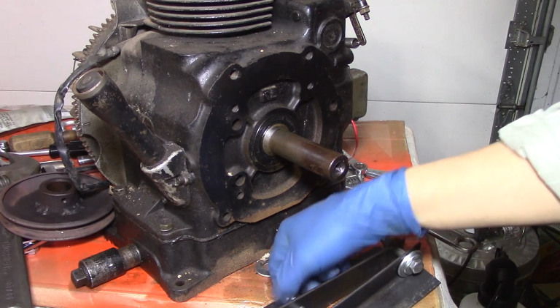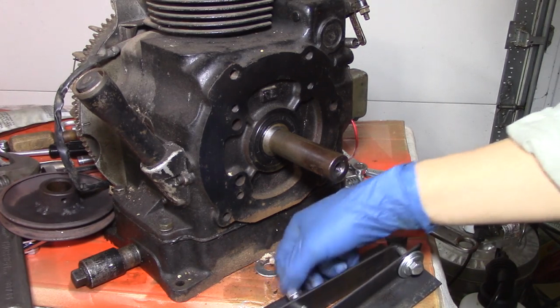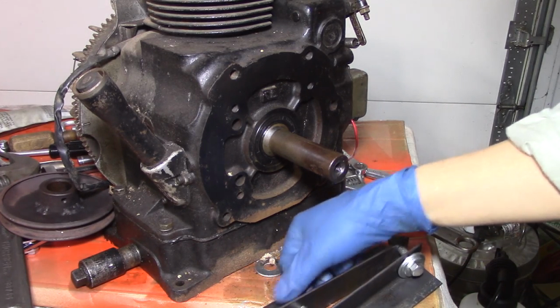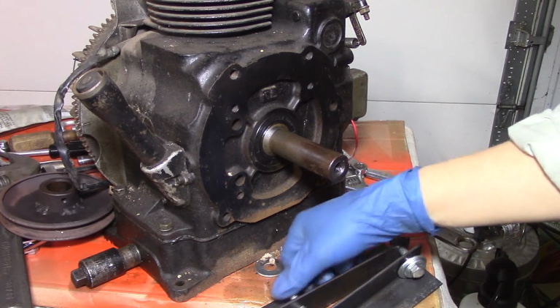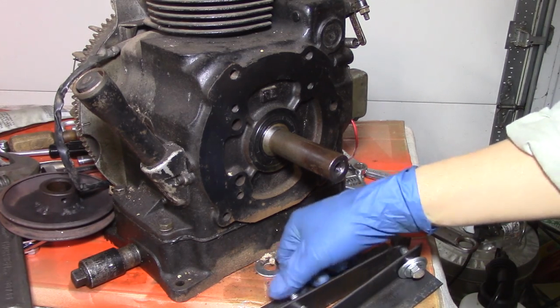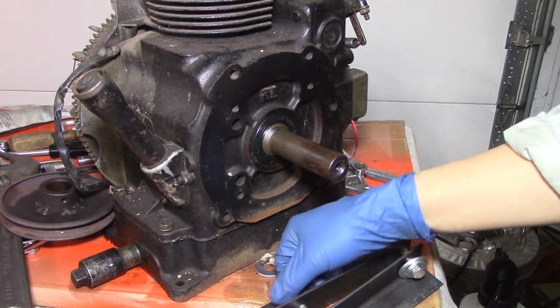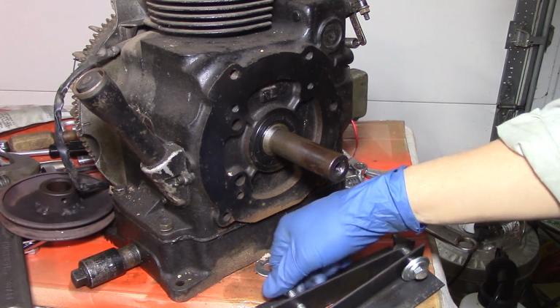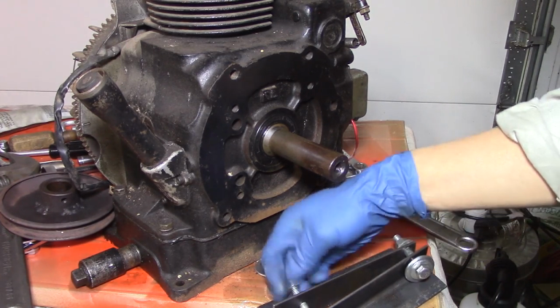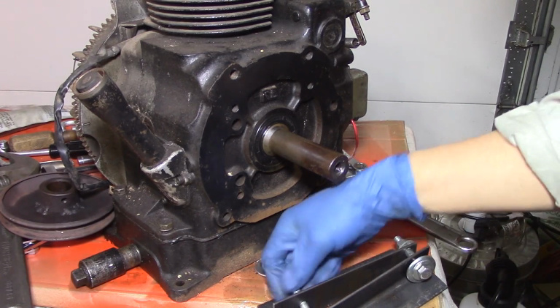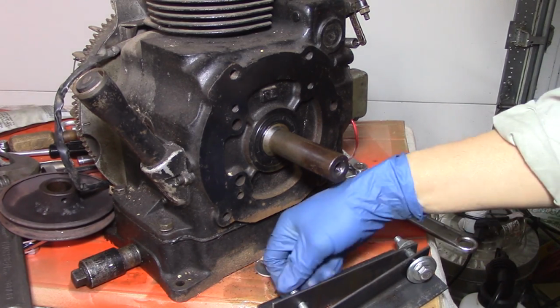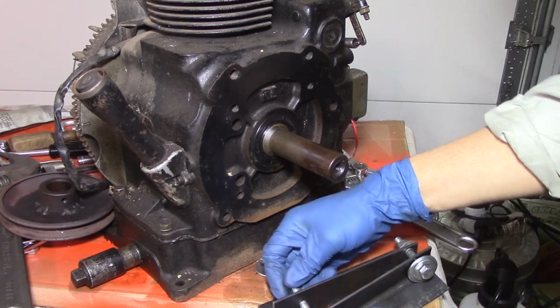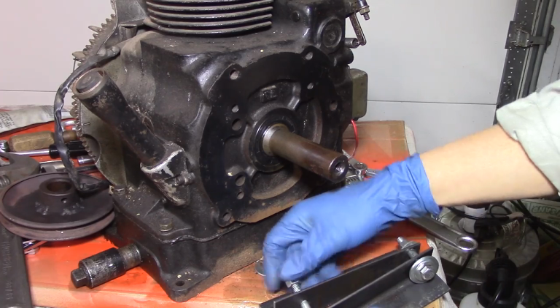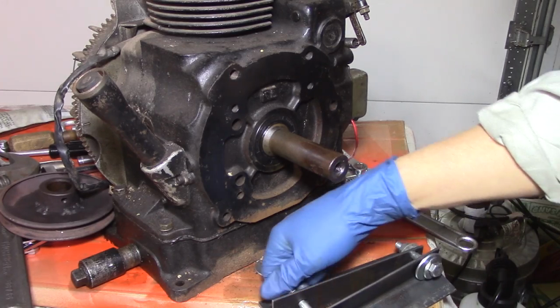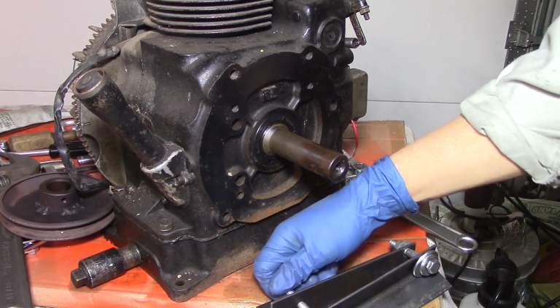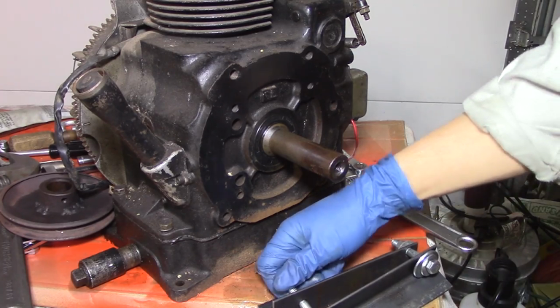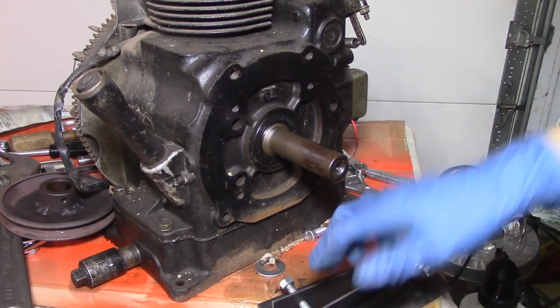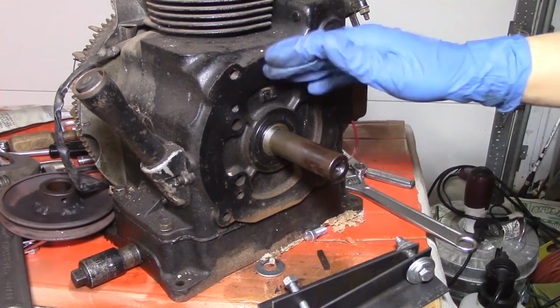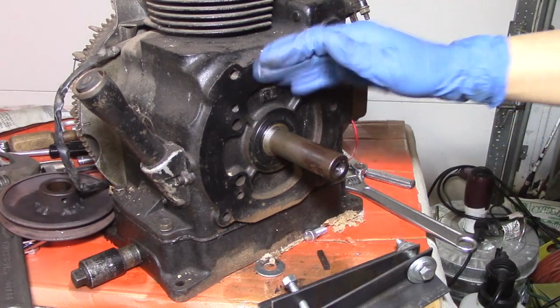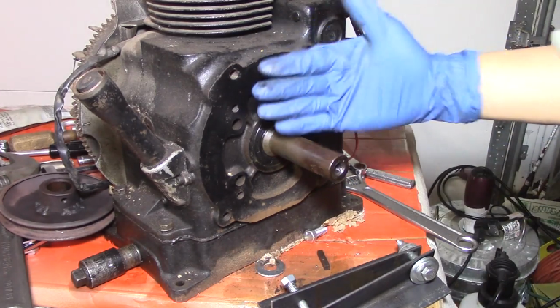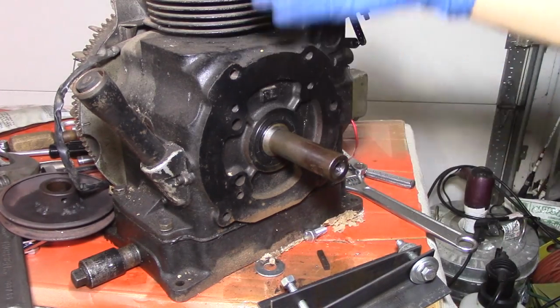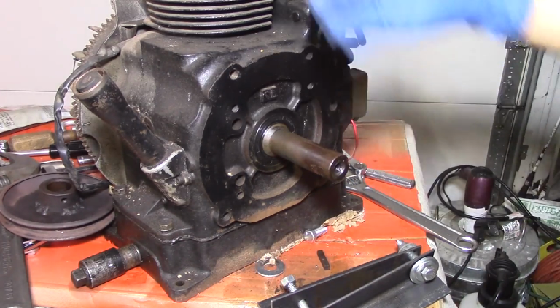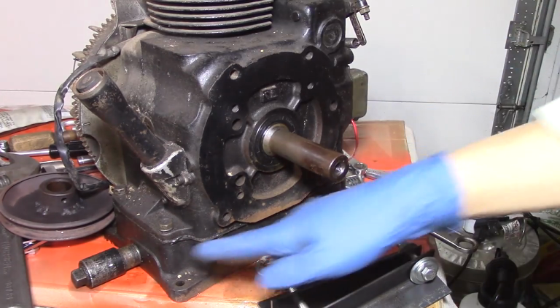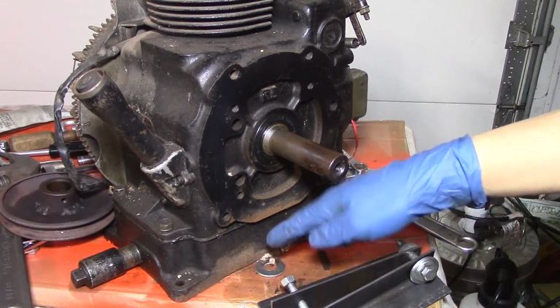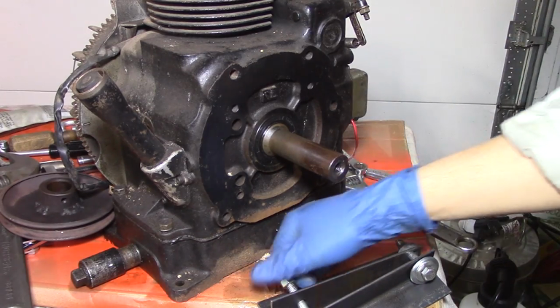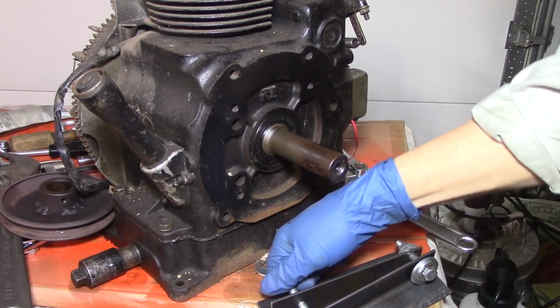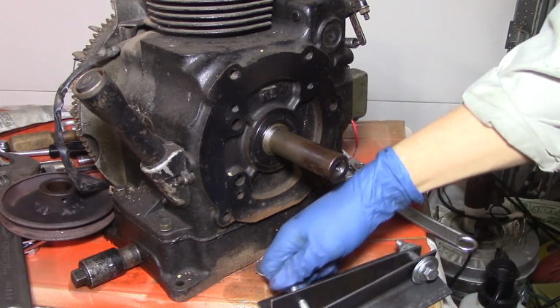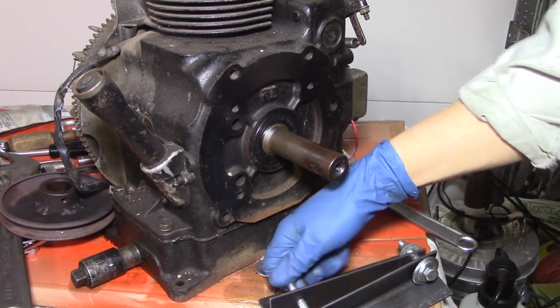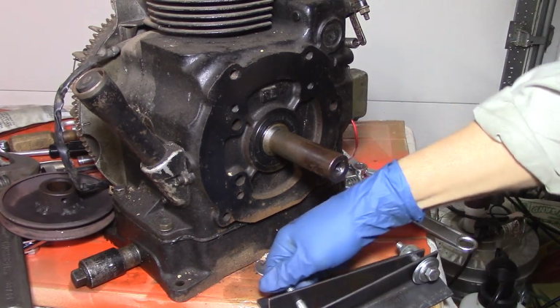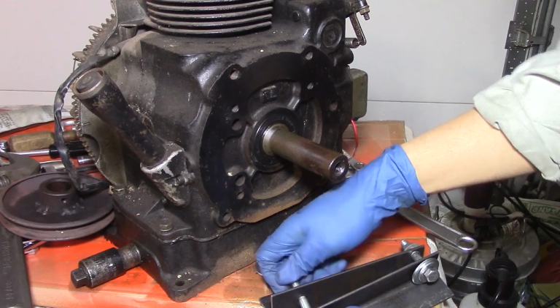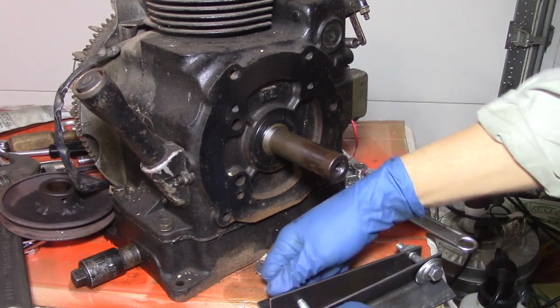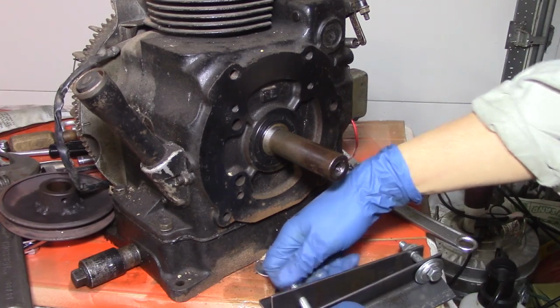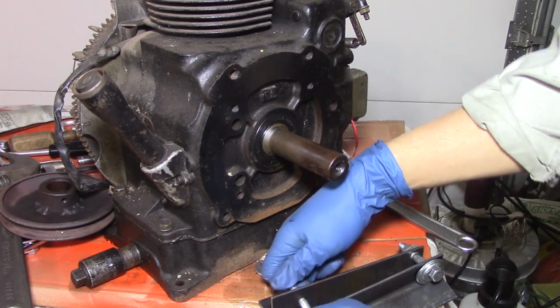Now I'm going to use this - I originally made this to connect to the block here so I can lift it up and get under it. Let's see if that works like it's supposed to.